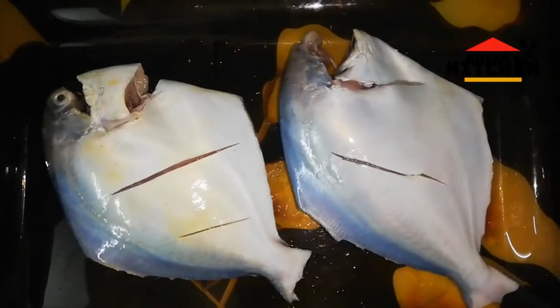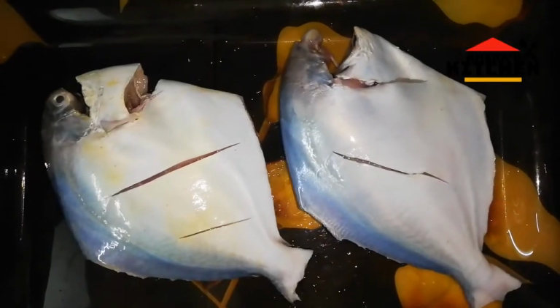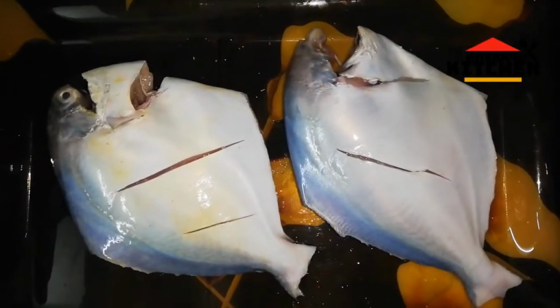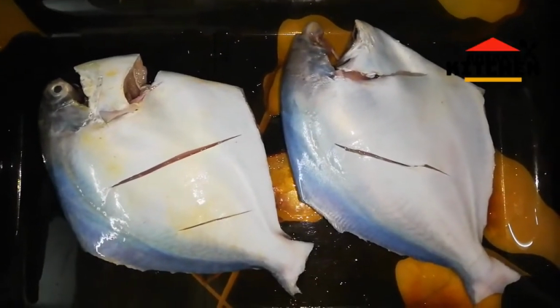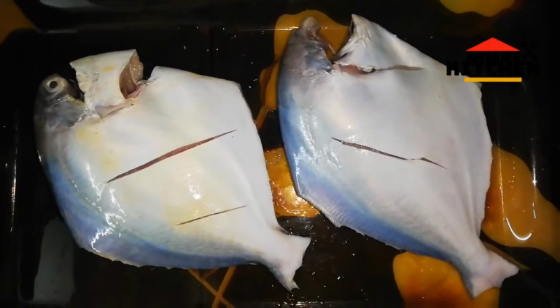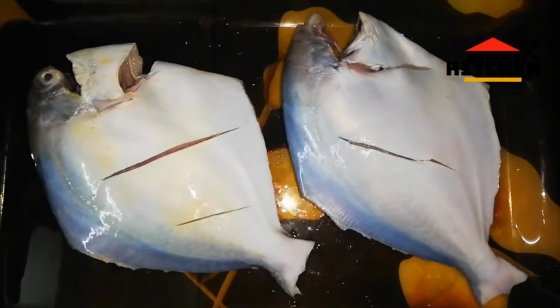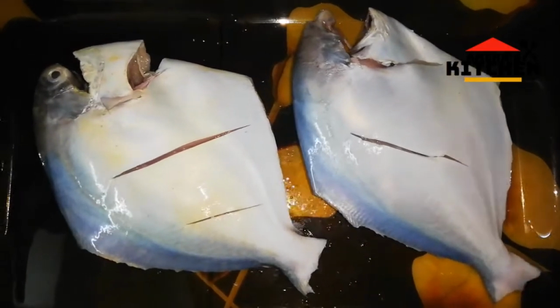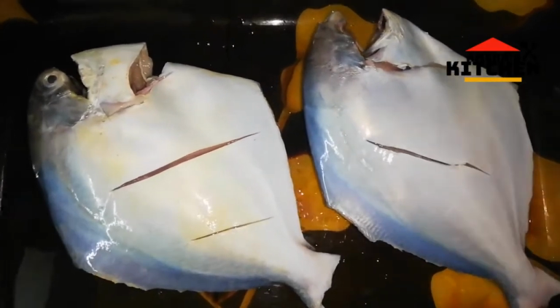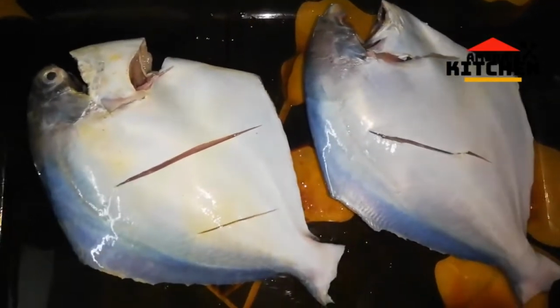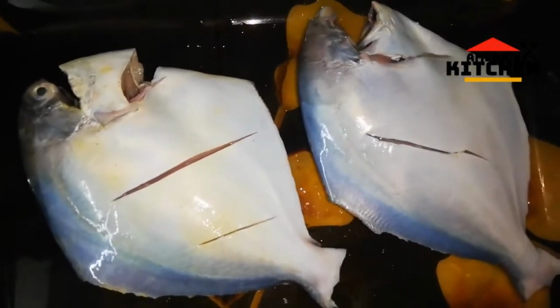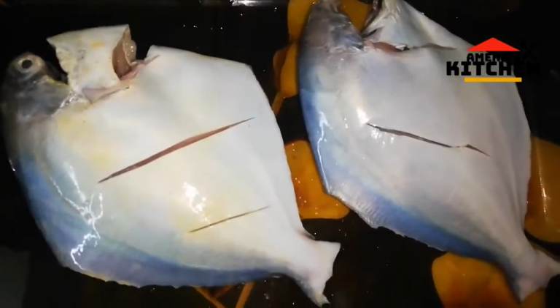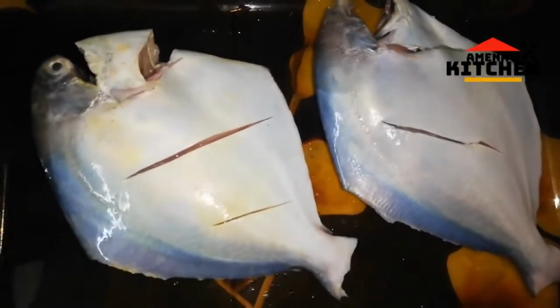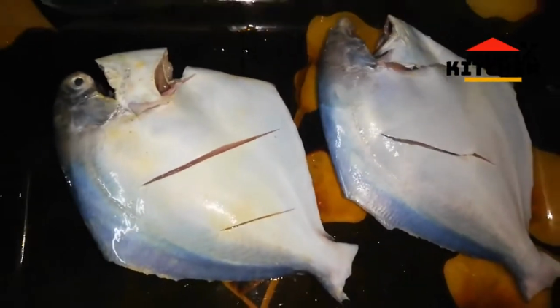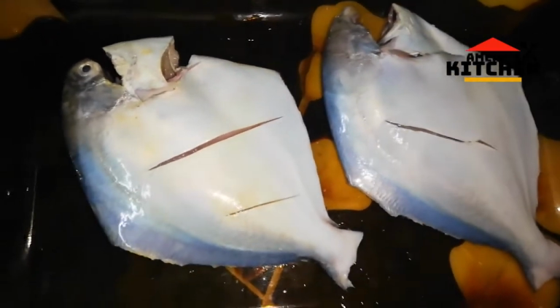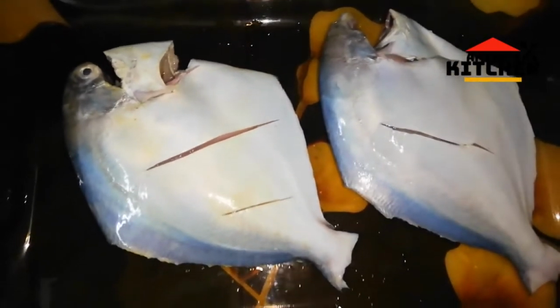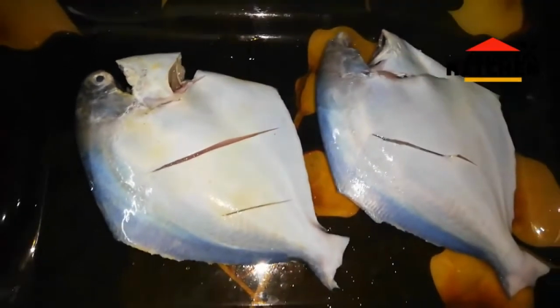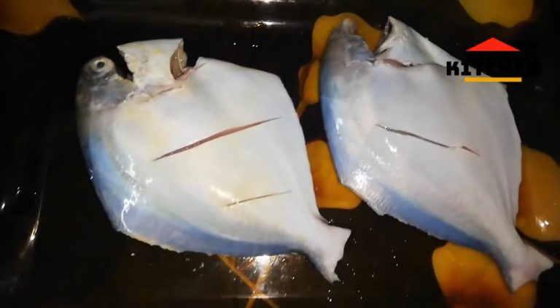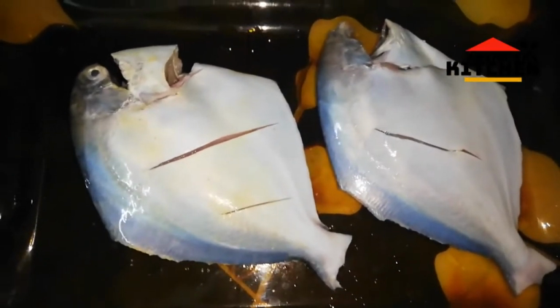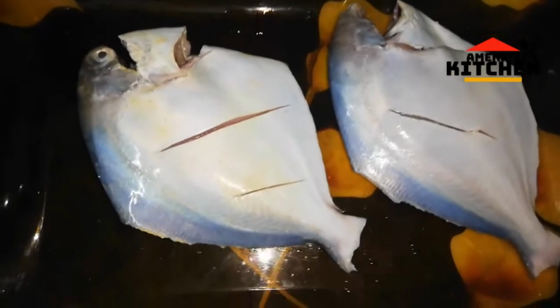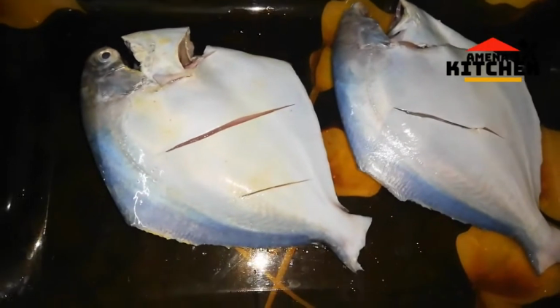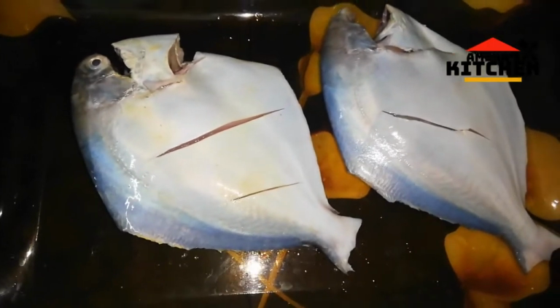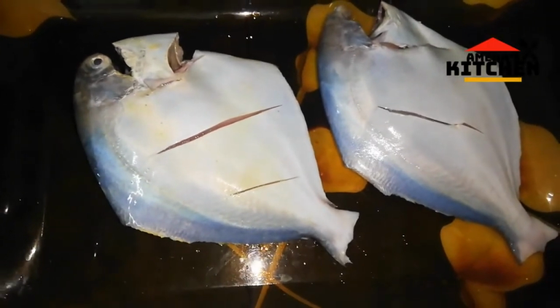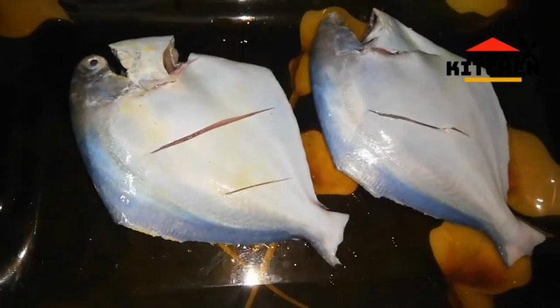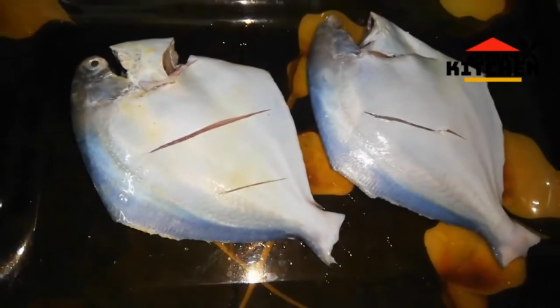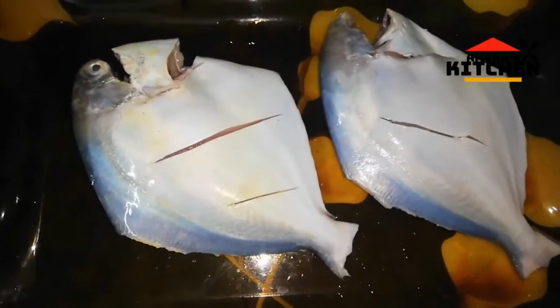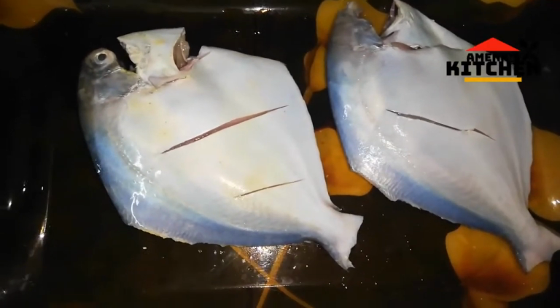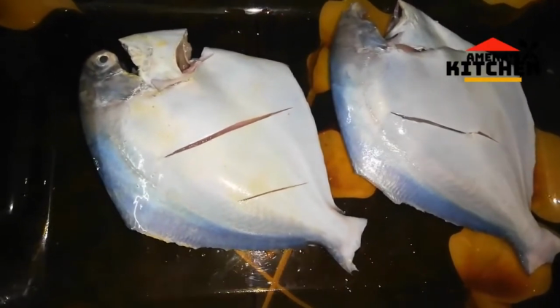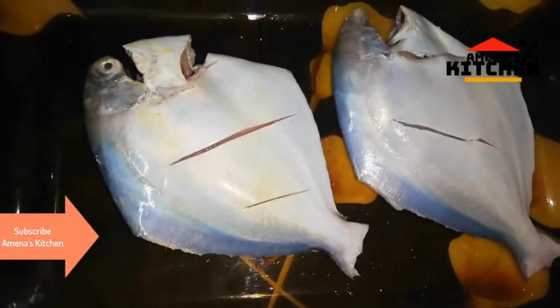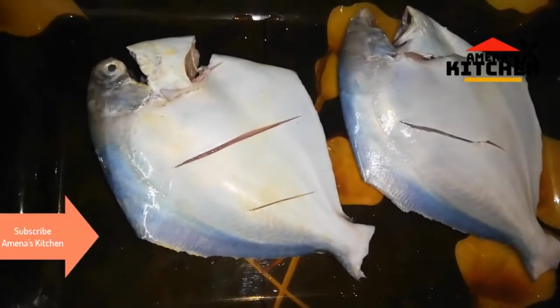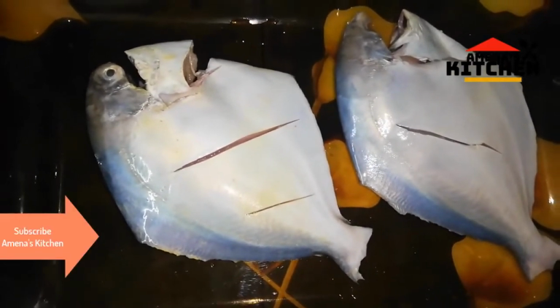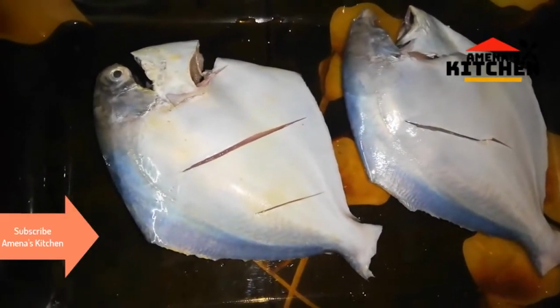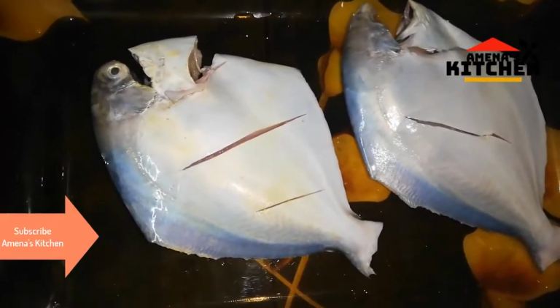Assalamu alaikum viewers, I'm gonna fry it, that's why I'm gonna share it. Viewers, see how I fry it.